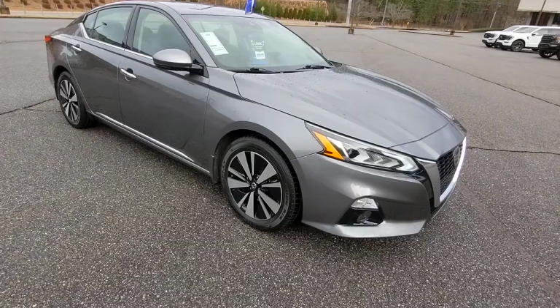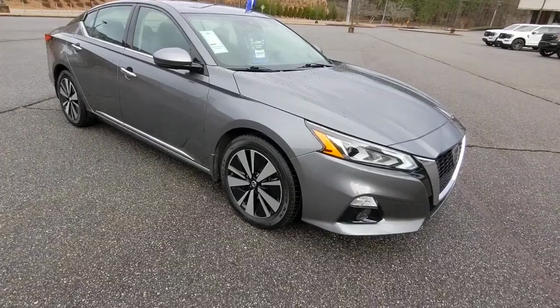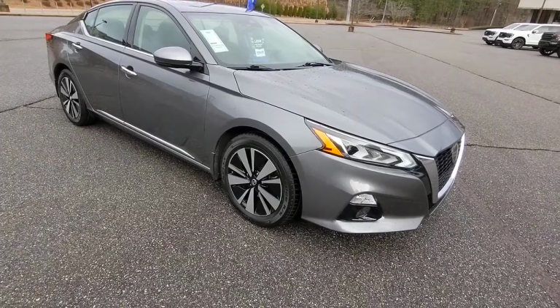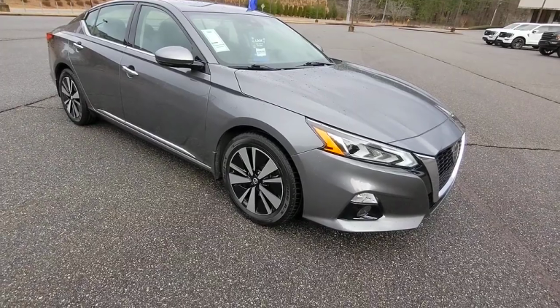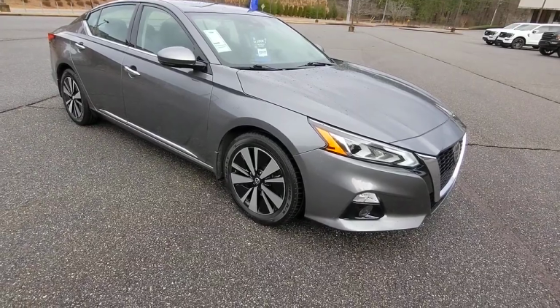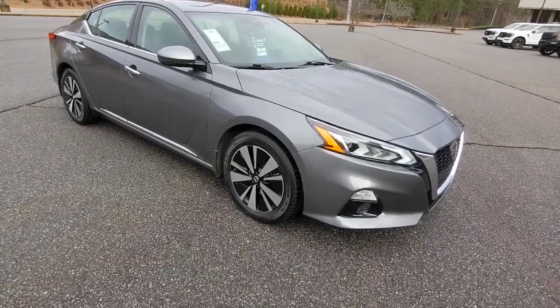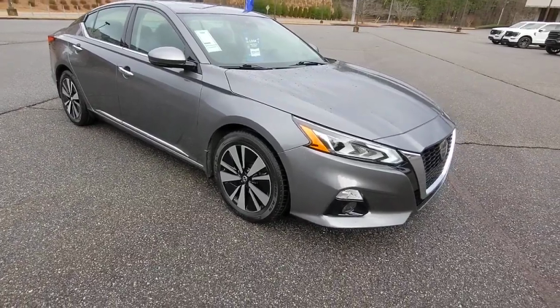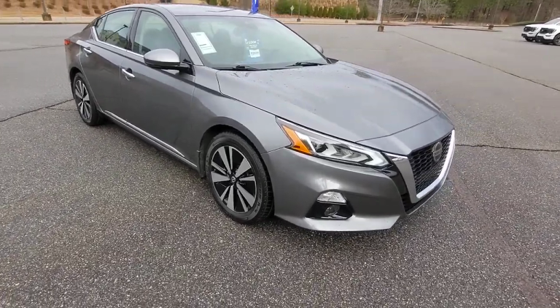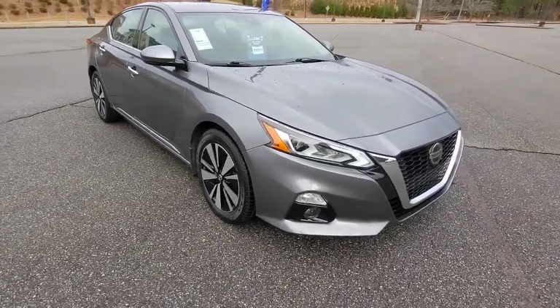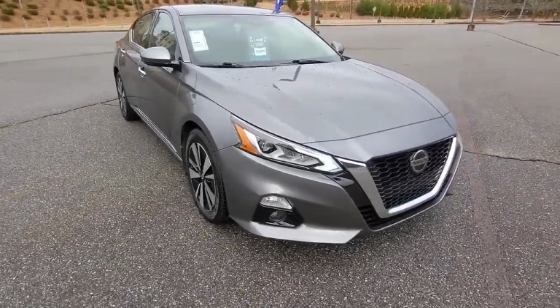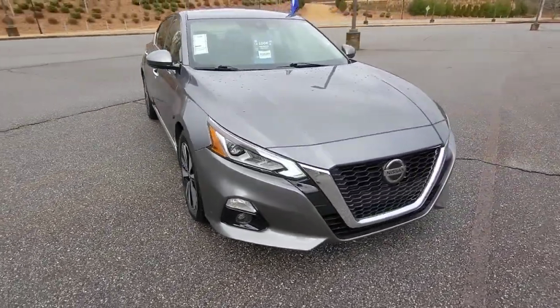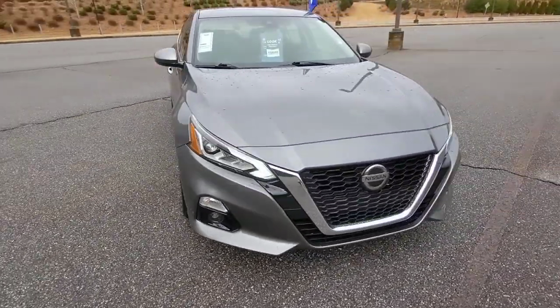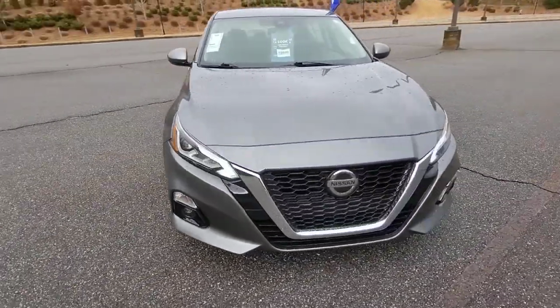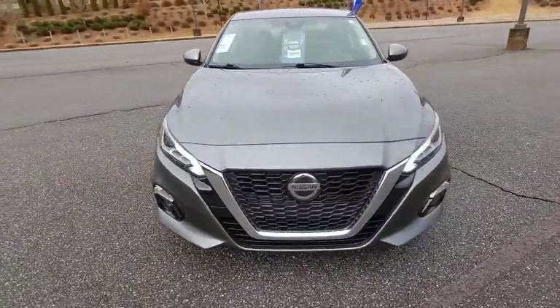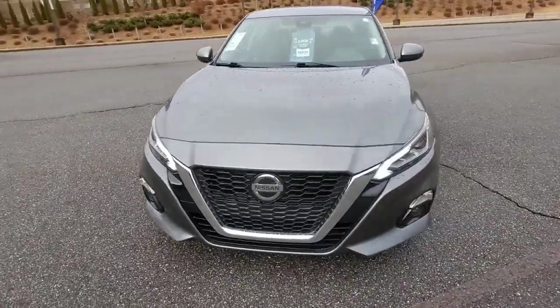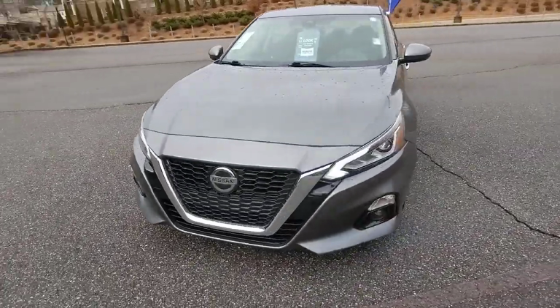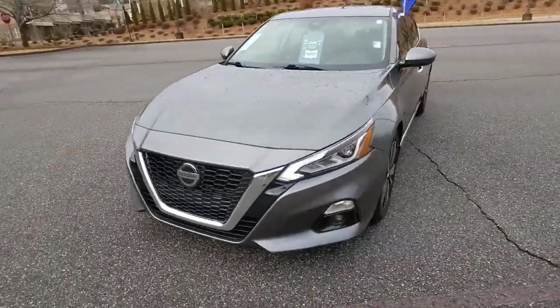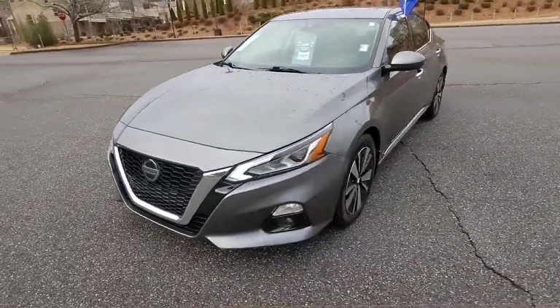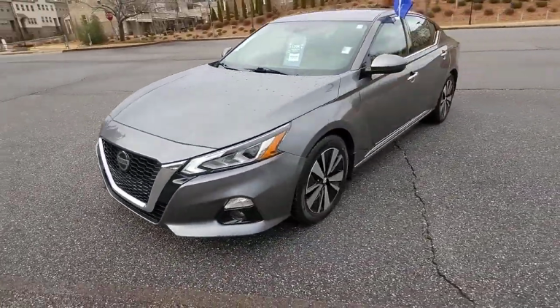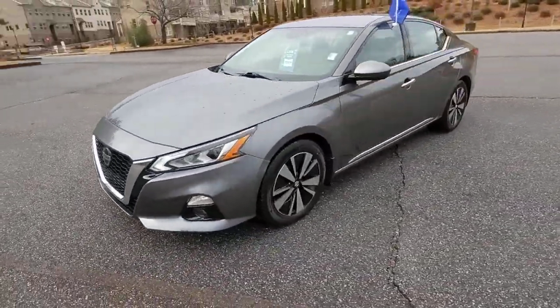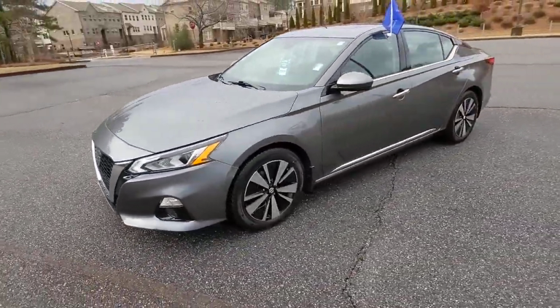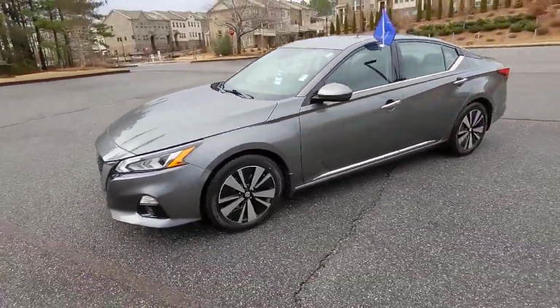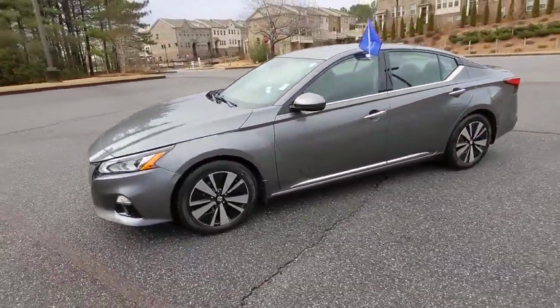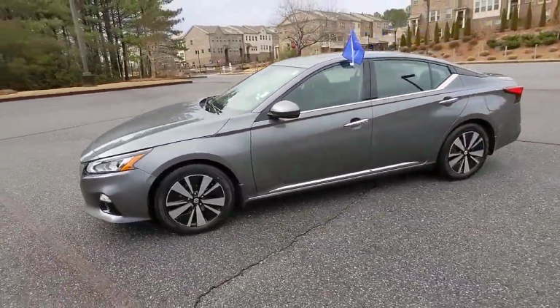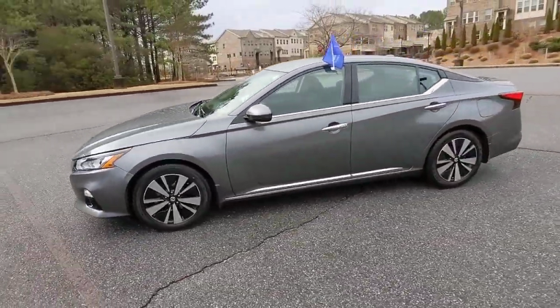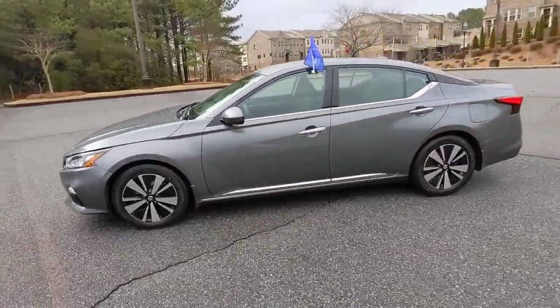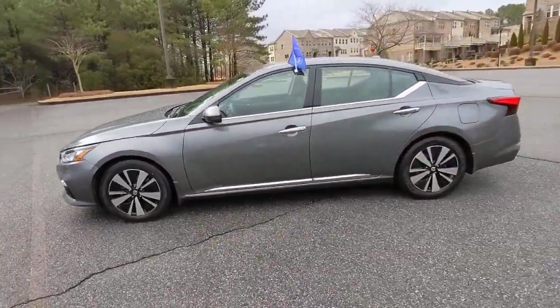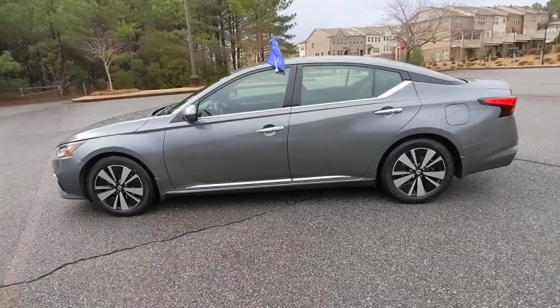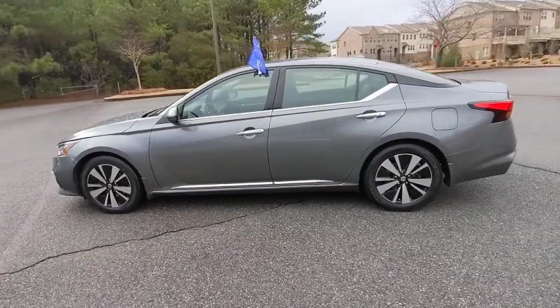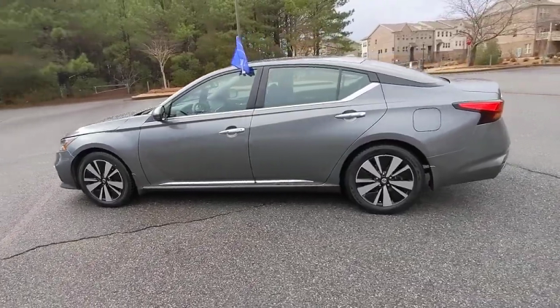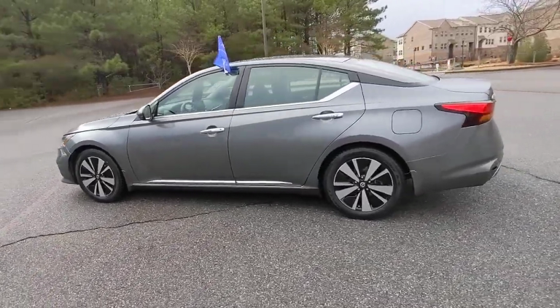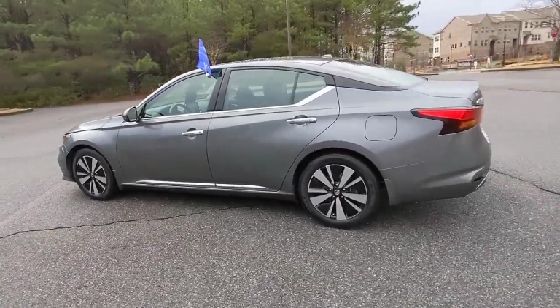Get into the 2019 Nissan Altima. This vehicle is an outstanding buy with fewer than 70,000 miles on the odometer. Take a closer look at this sporty and practical Altima.